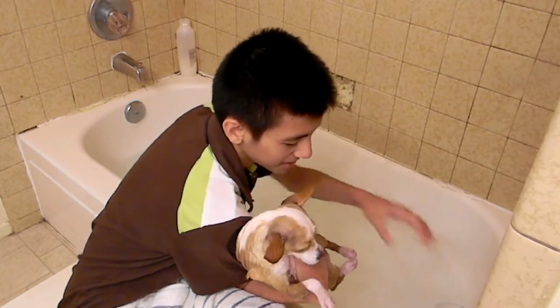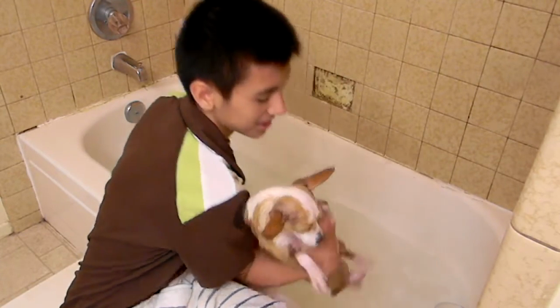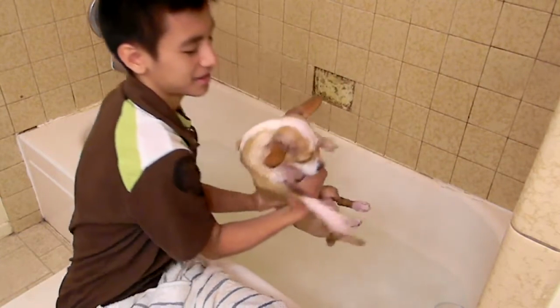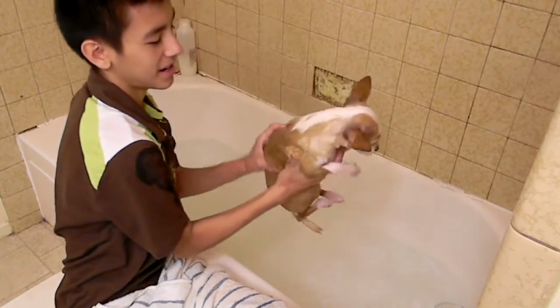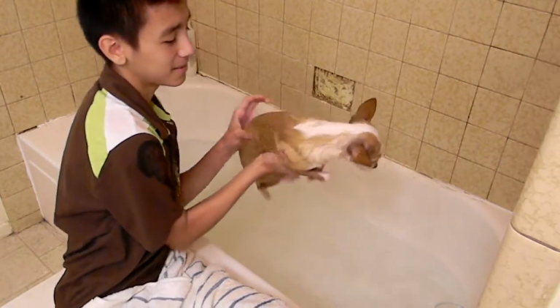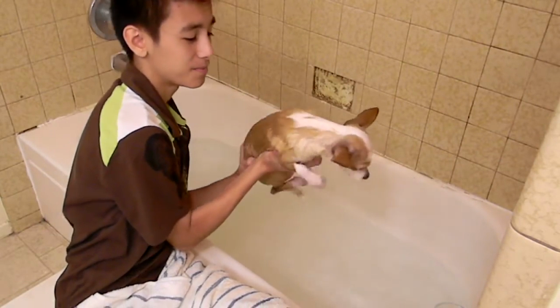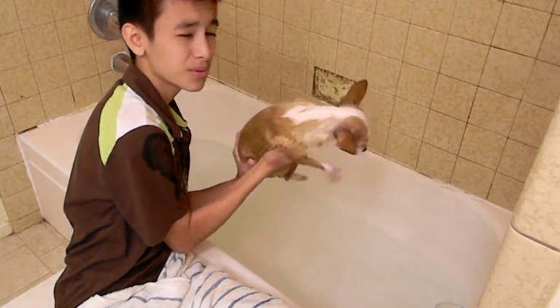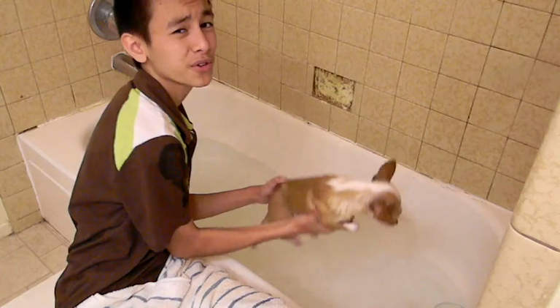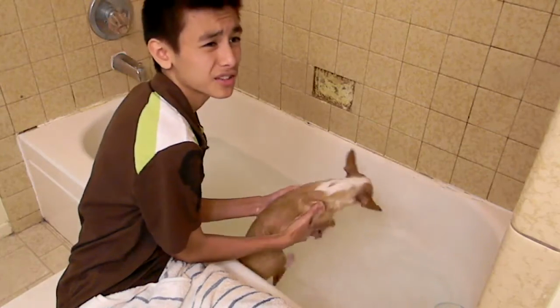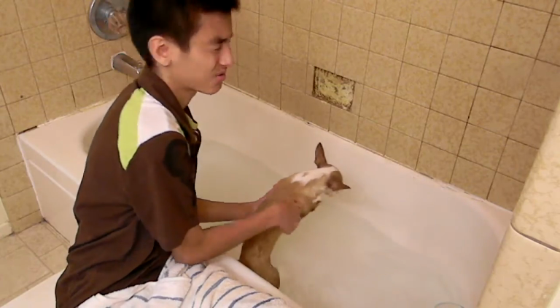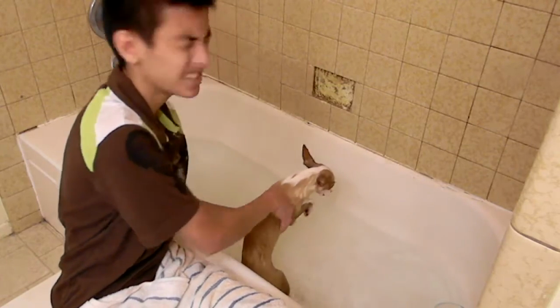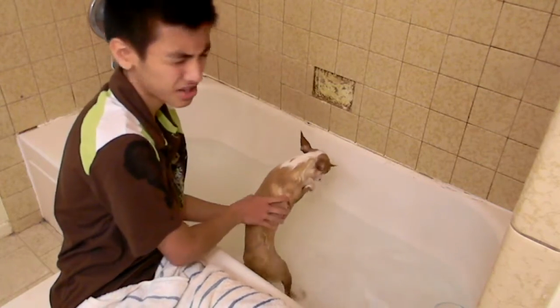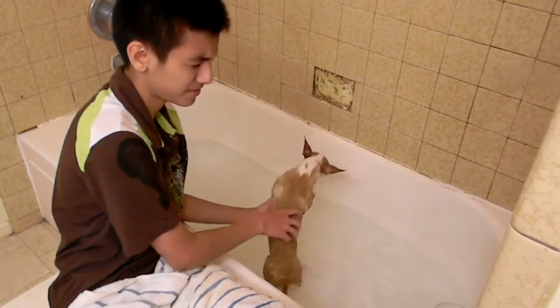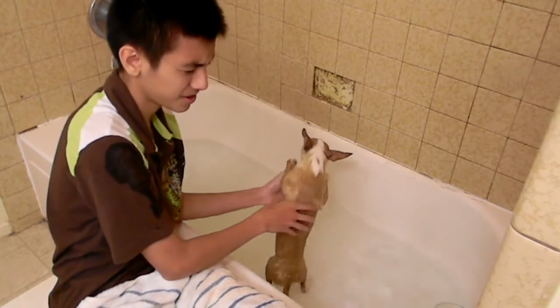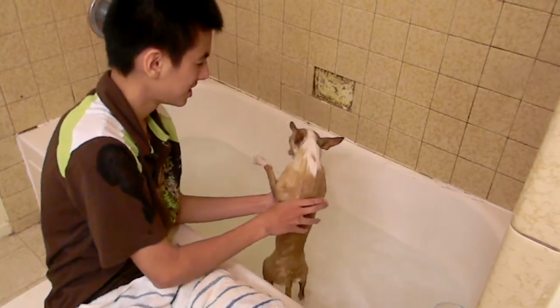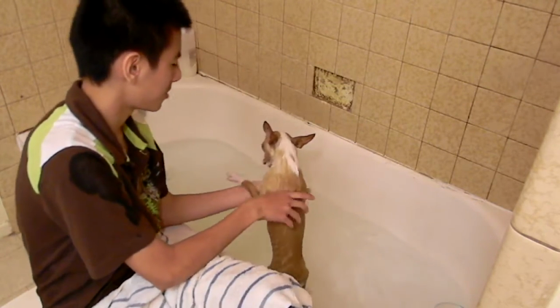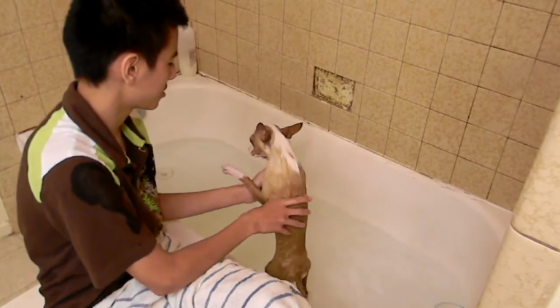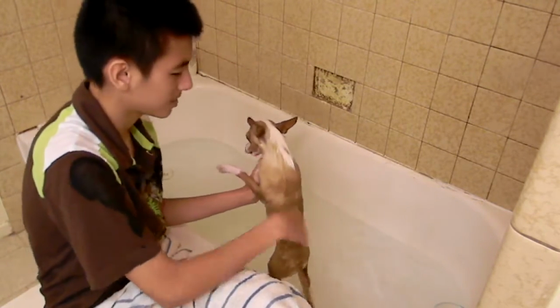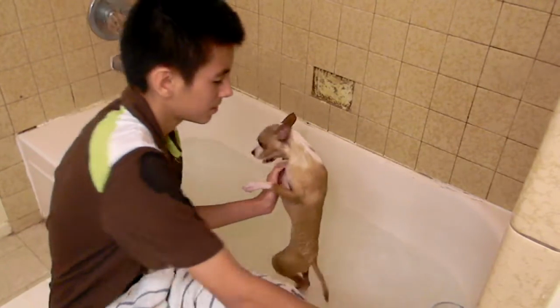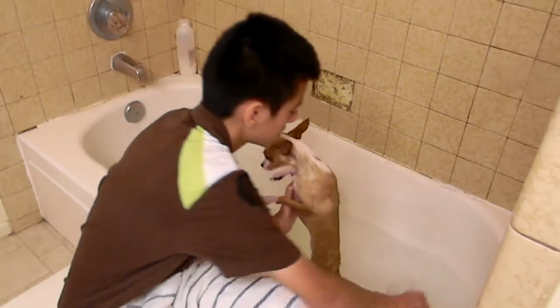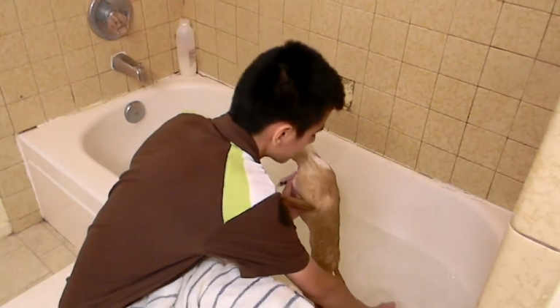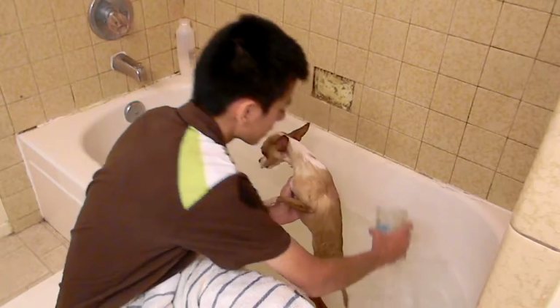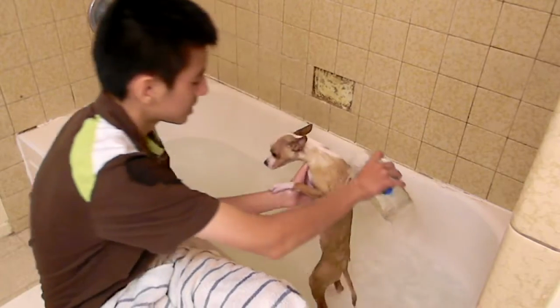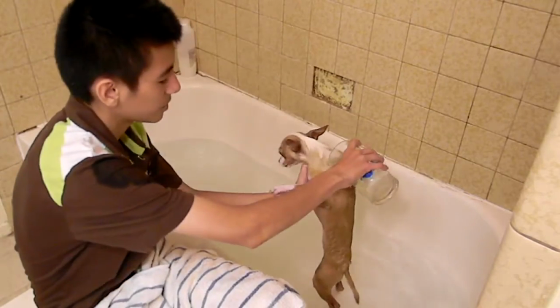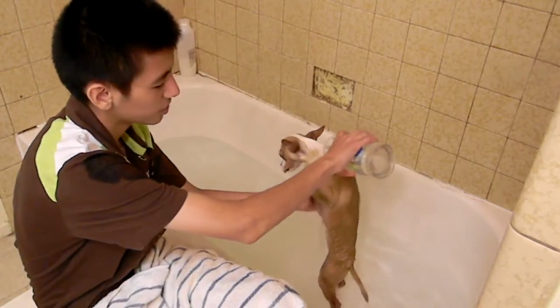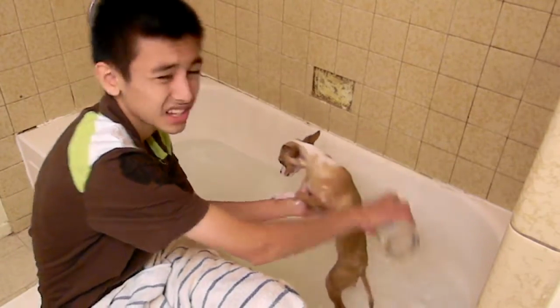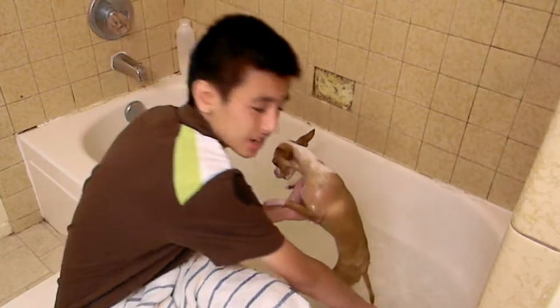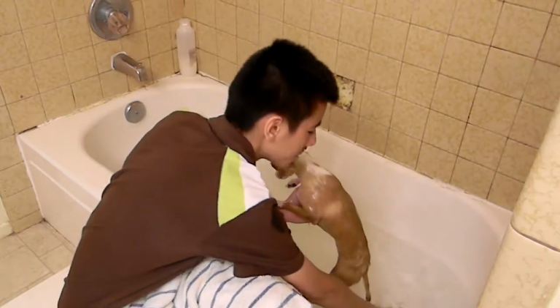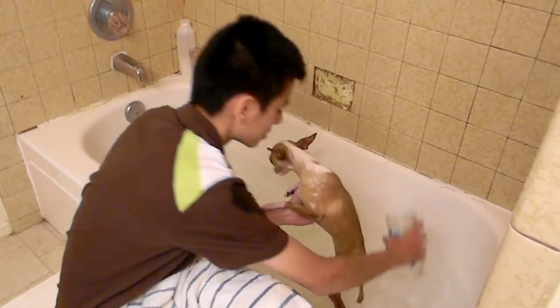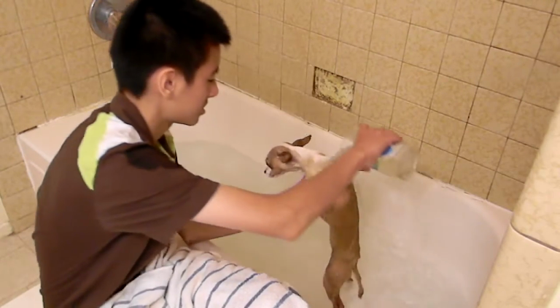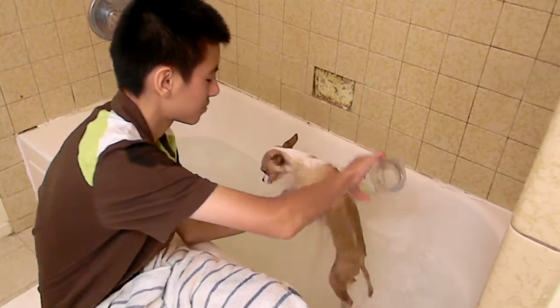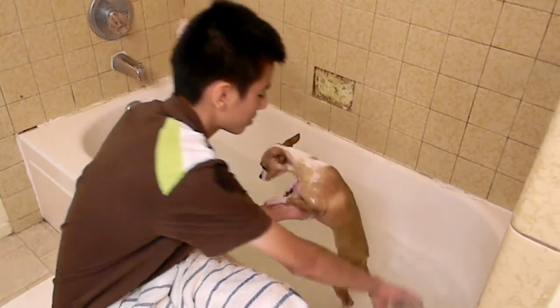Be ready for your dog to go crazy — jumping everywhere, getting water all over, and shaking themselves. That's why when she holds onto me I like to let her so I can still rinse her.